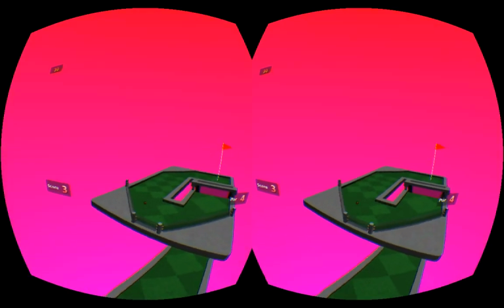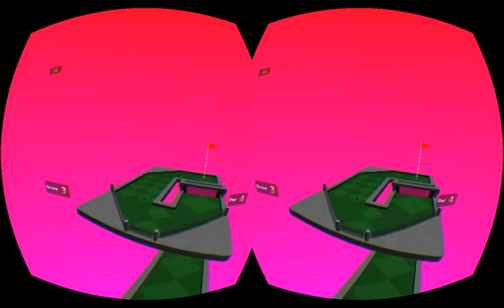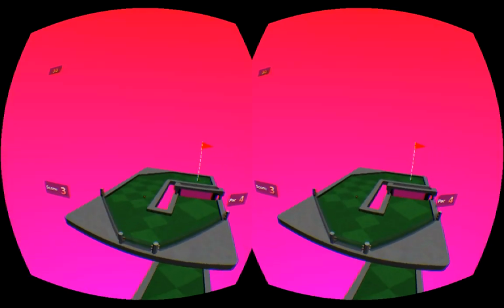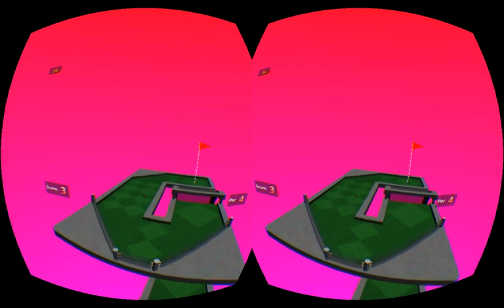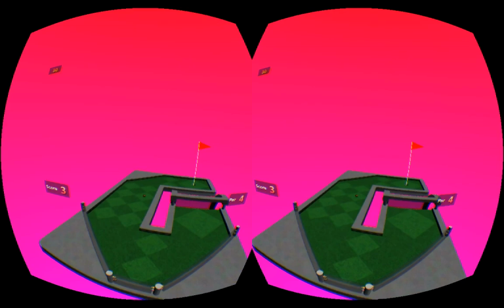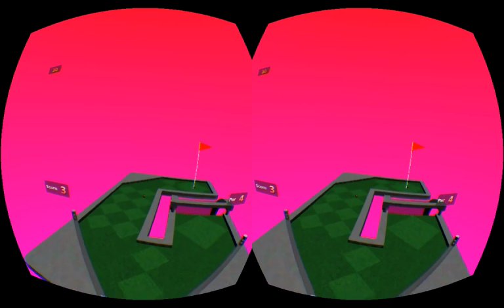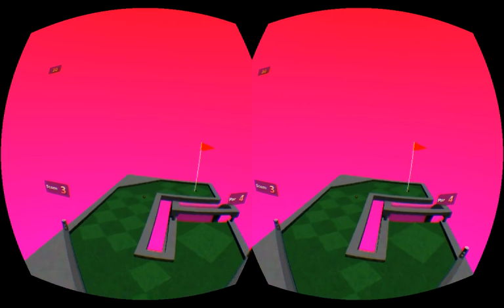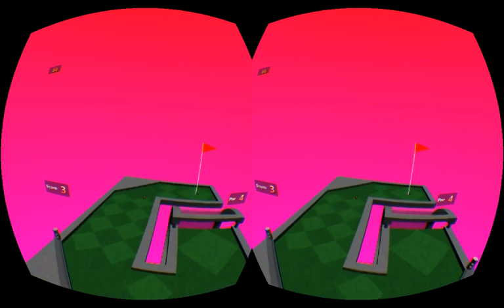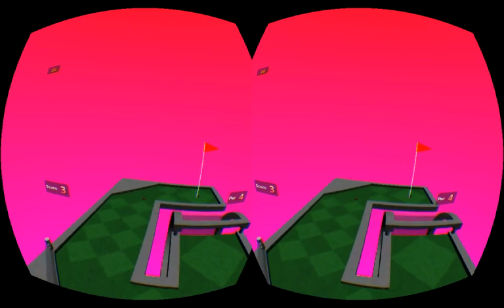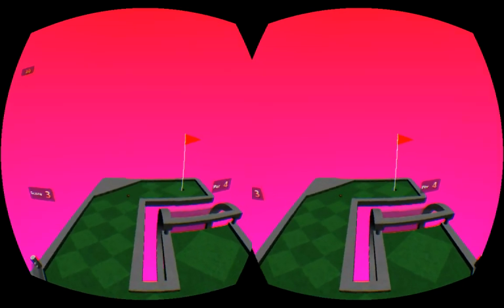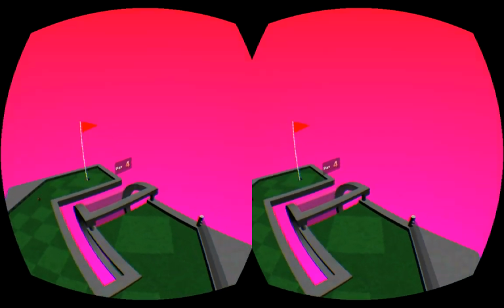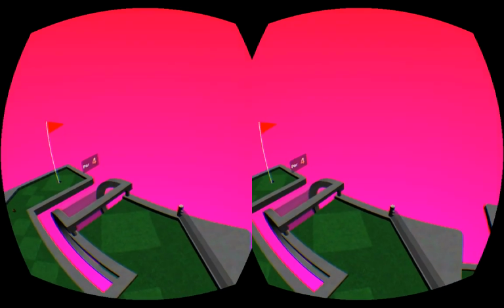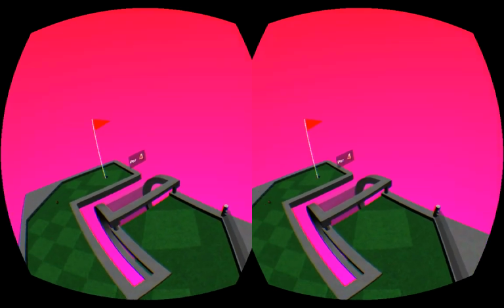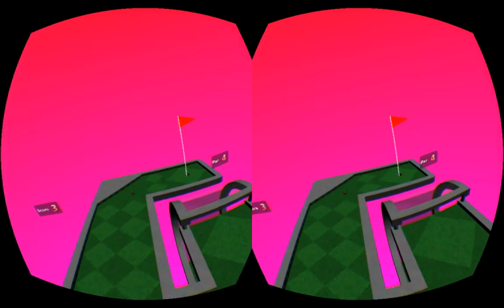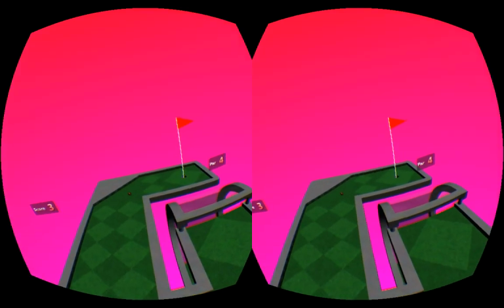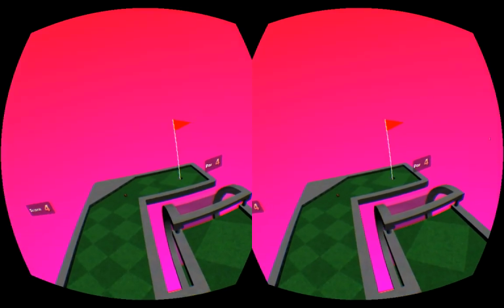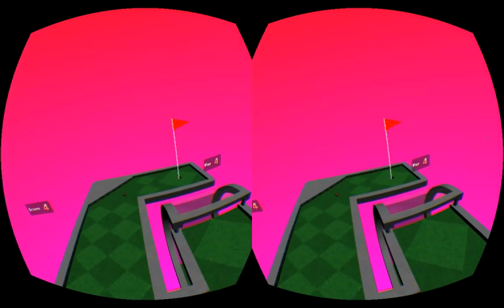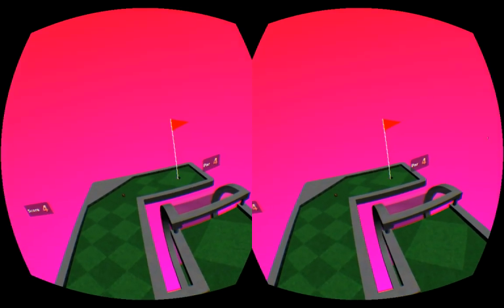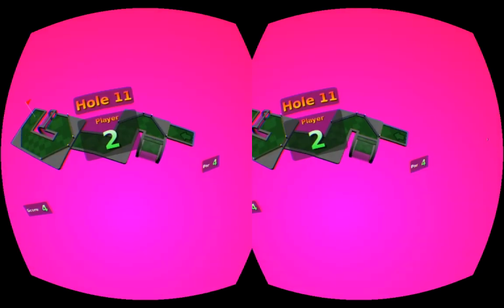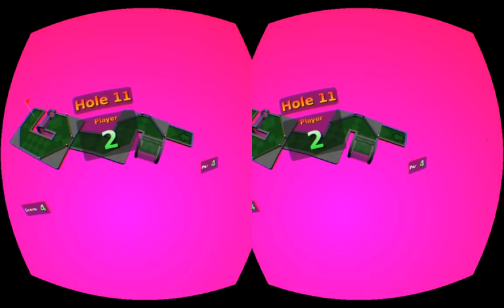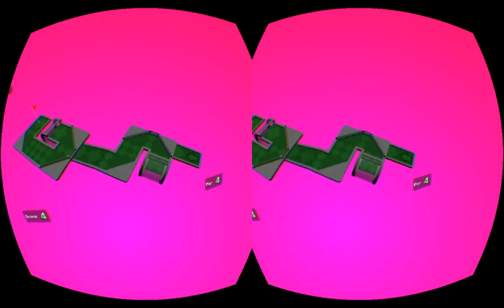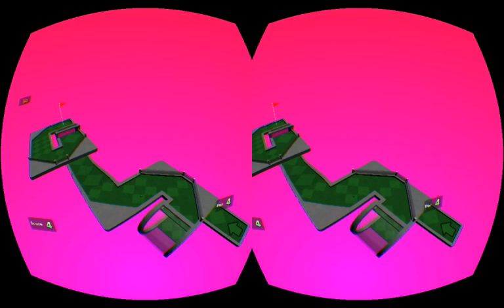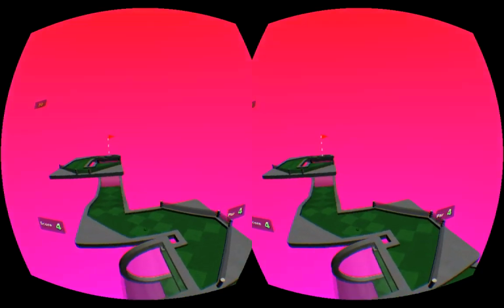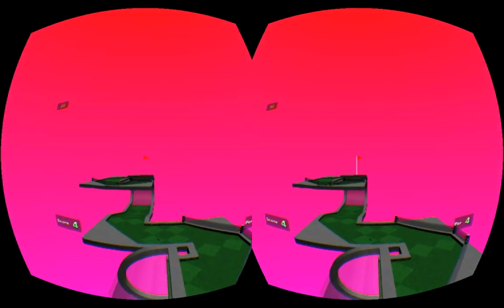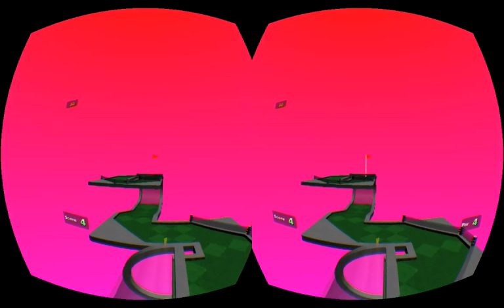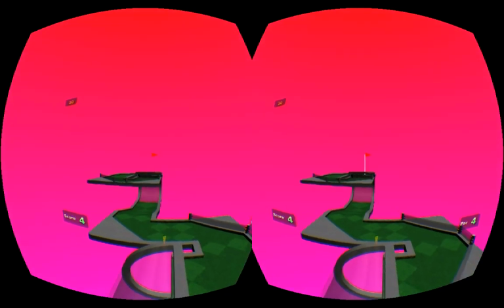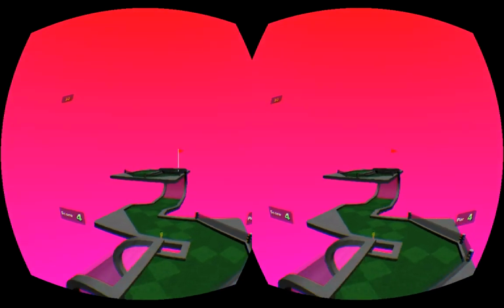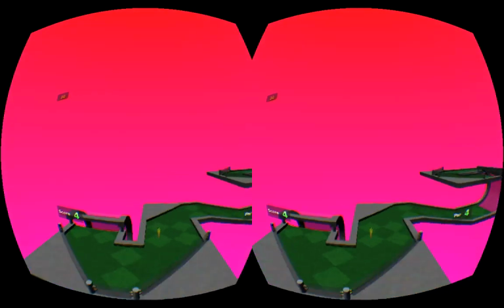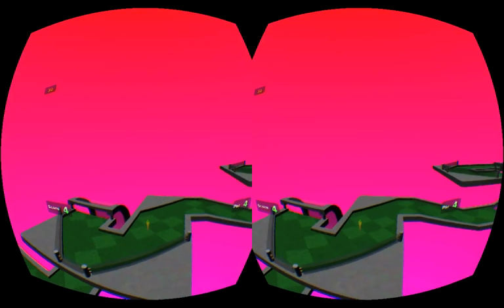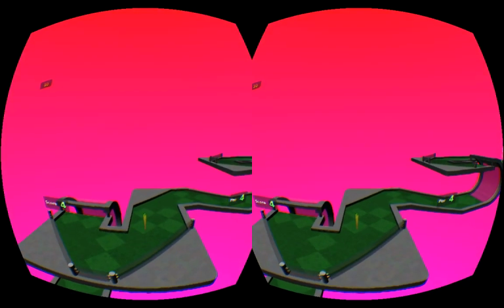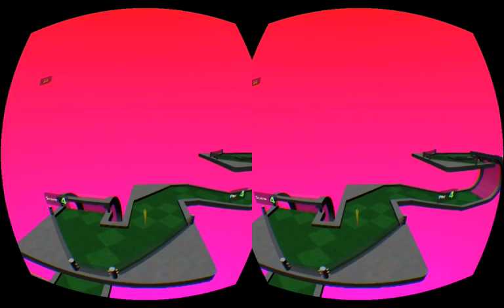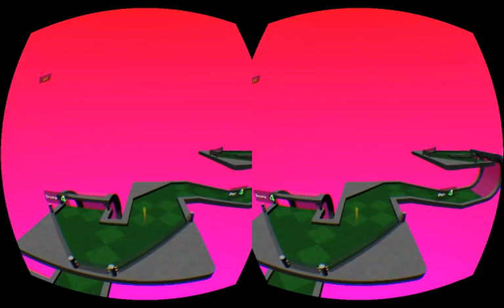HMD mode in Neverputt provides some welcome flexibility to the game's limited camera controls, making lining up shots along slopes or around obstacles much easier.